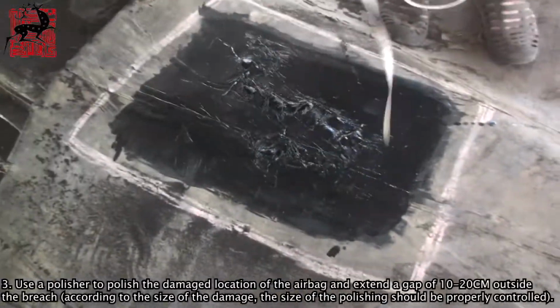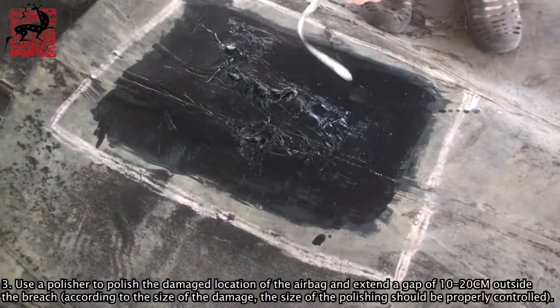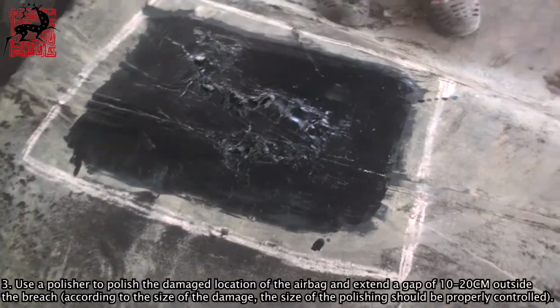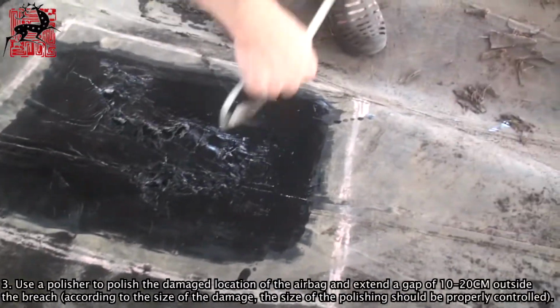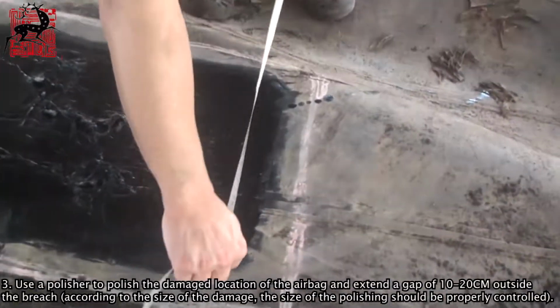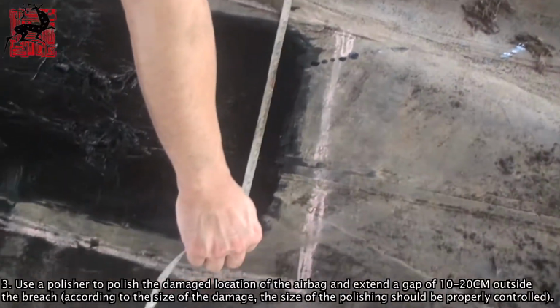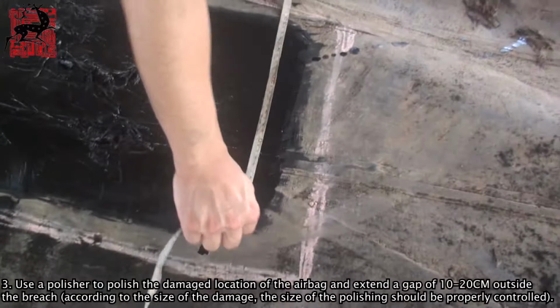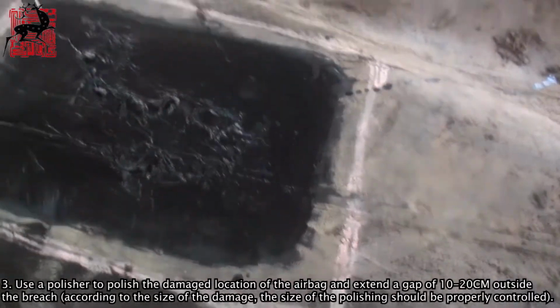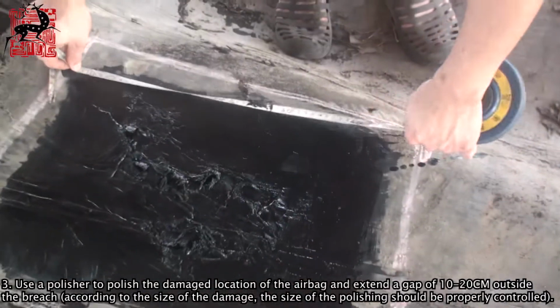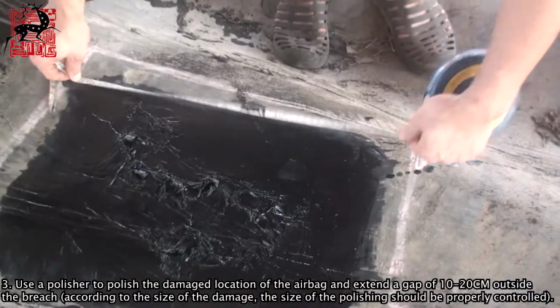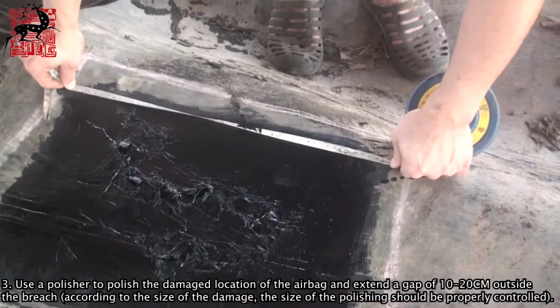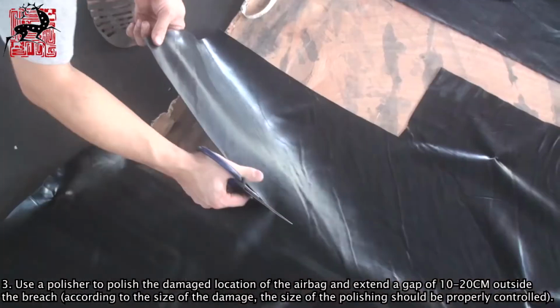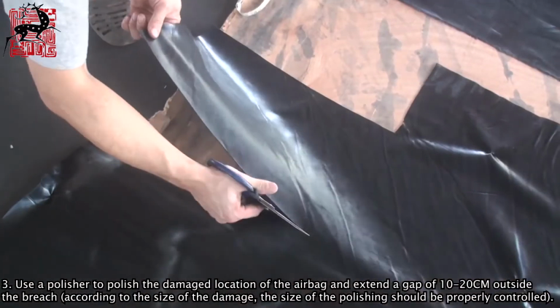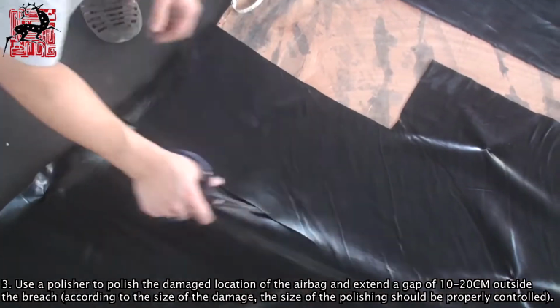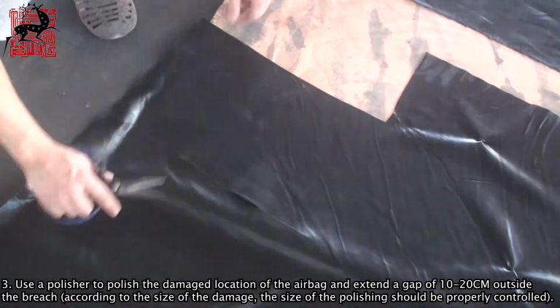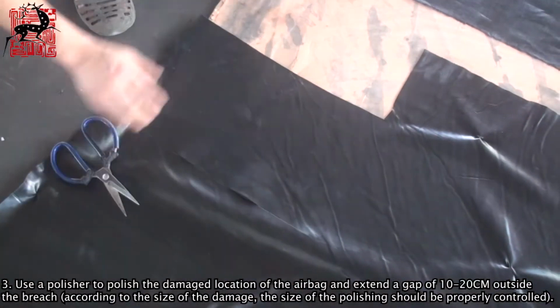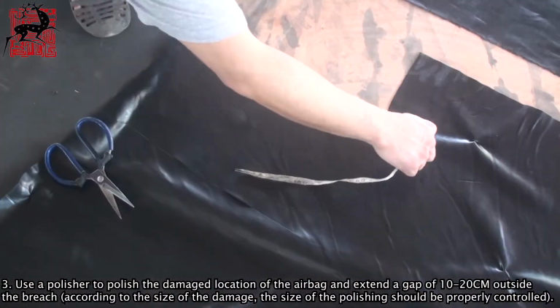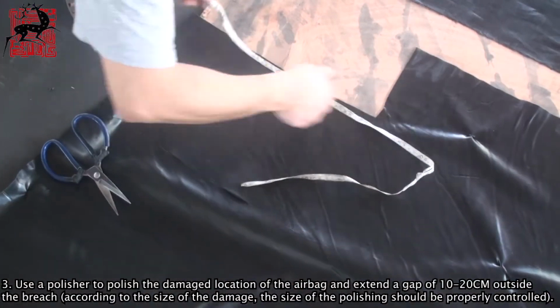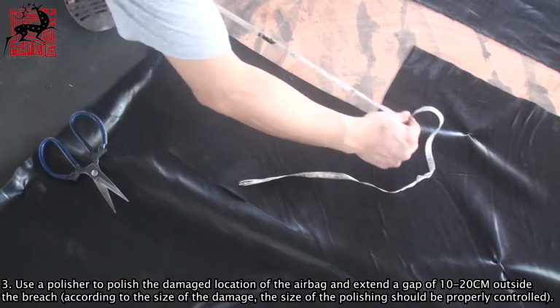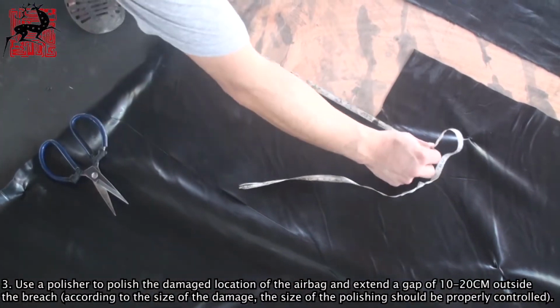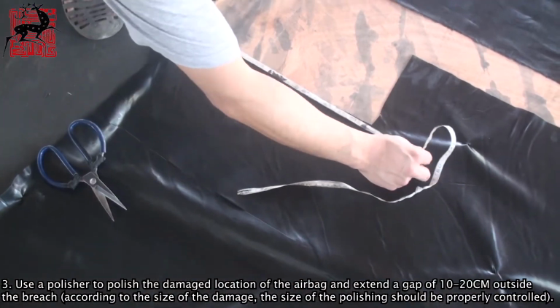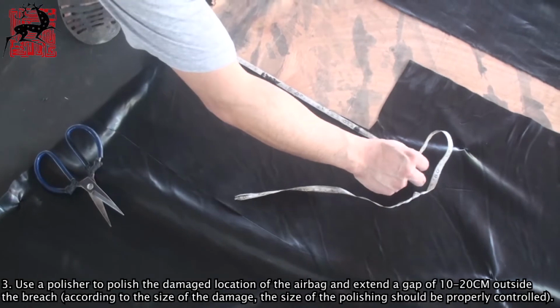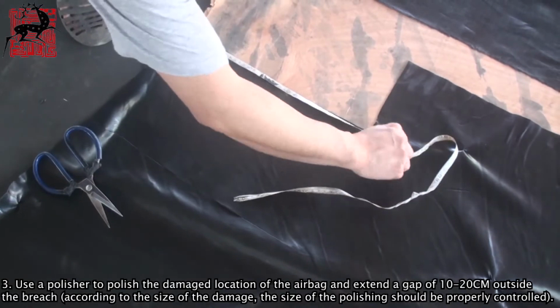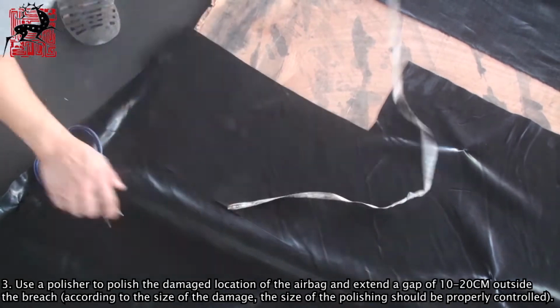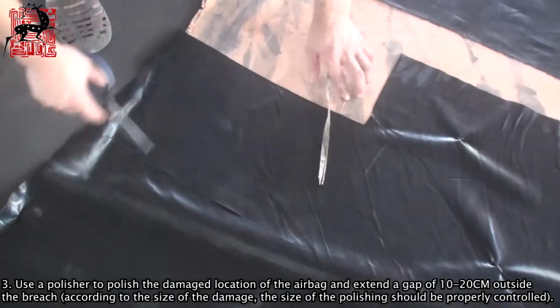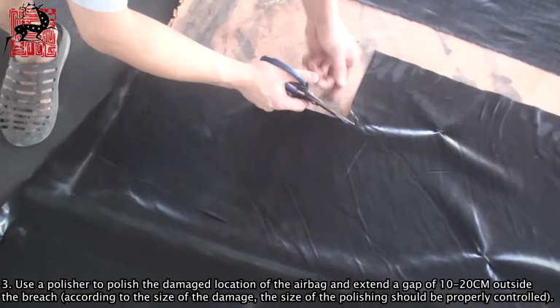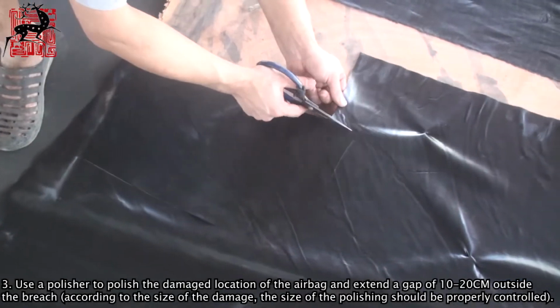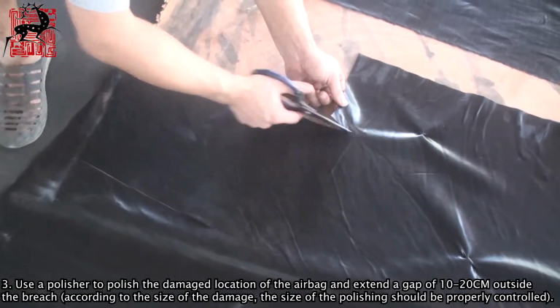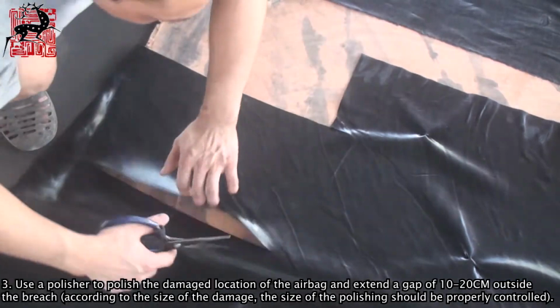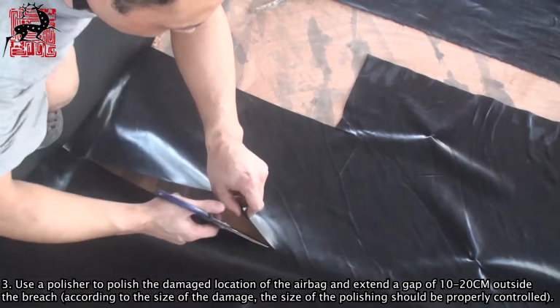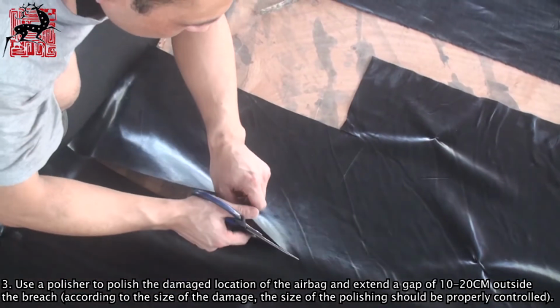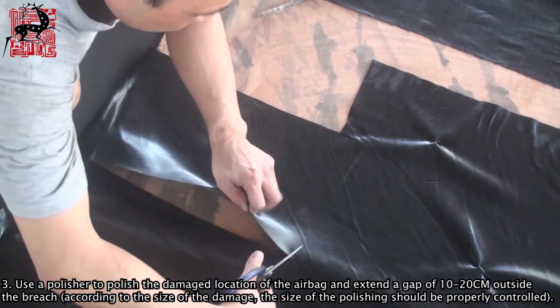Step 3: Use a polisher to polish the damaged location of the airbag and extend a gap of 10-20 cm outside the breach. According to the size of the damage, the size of the polishing should be properly controlled.